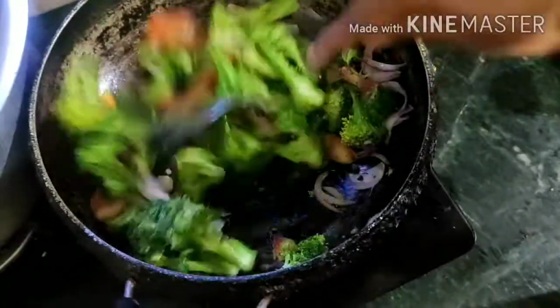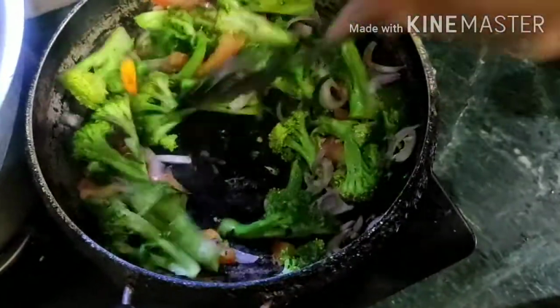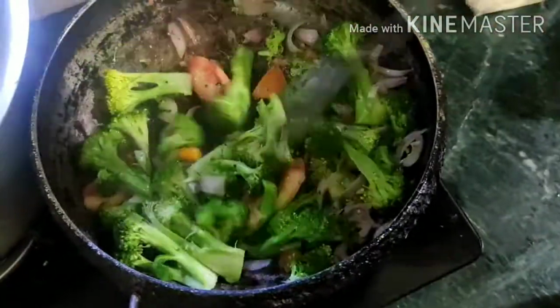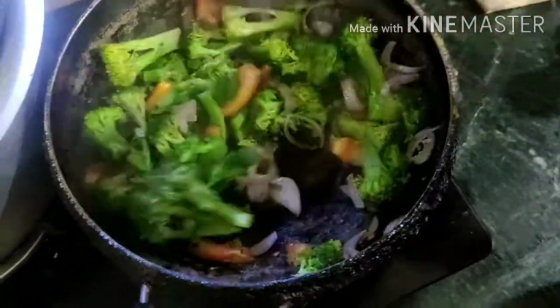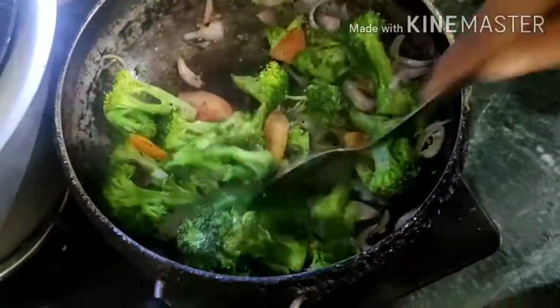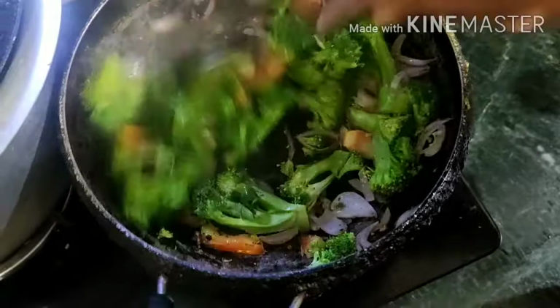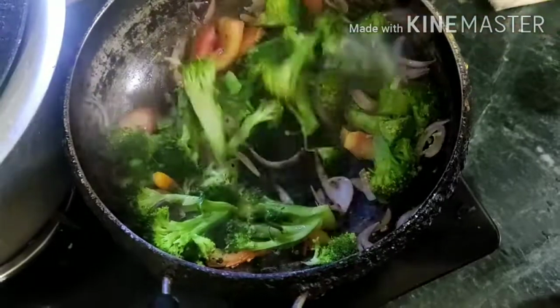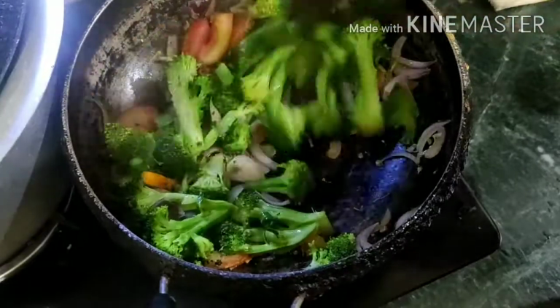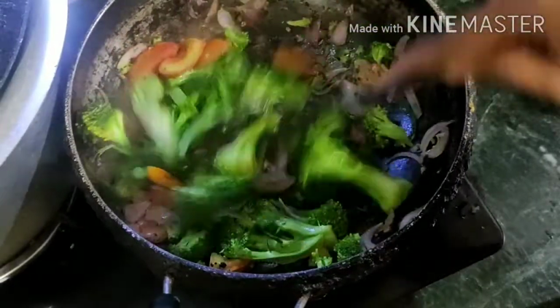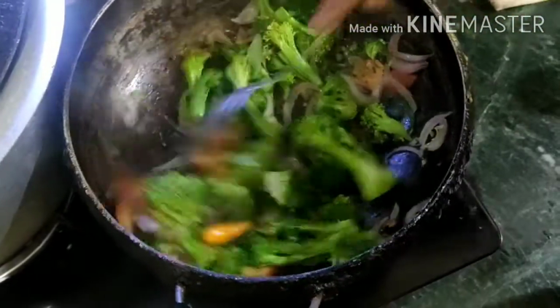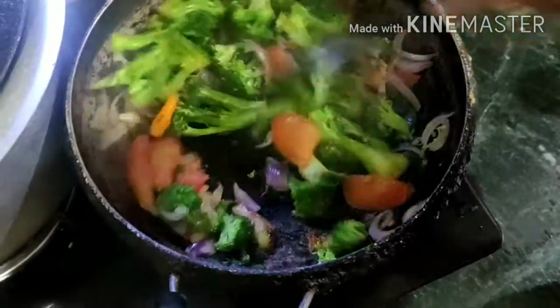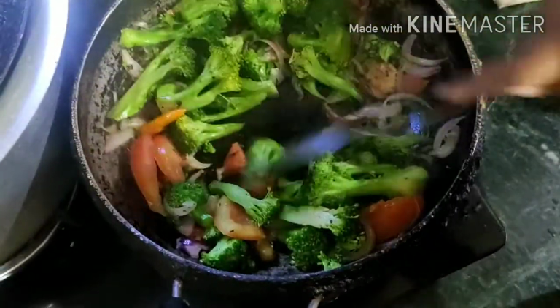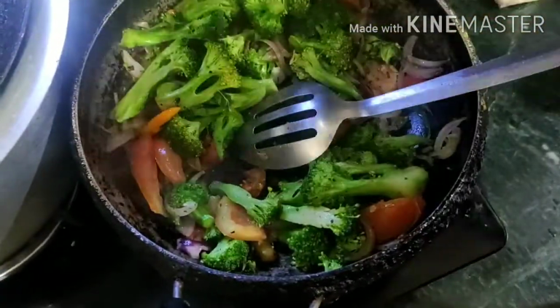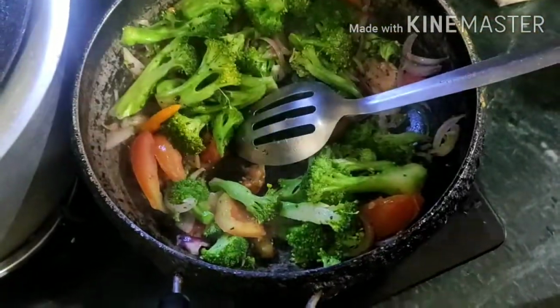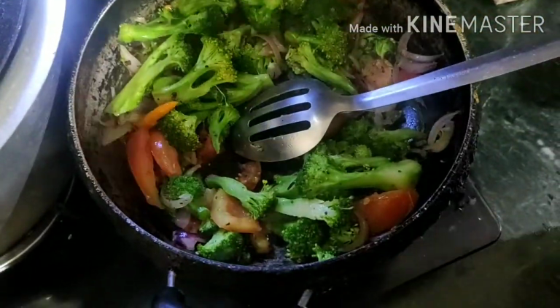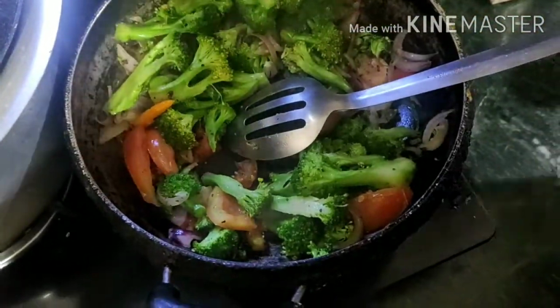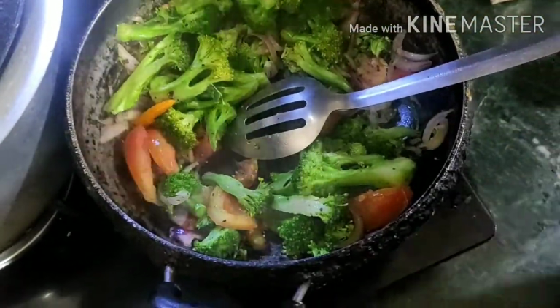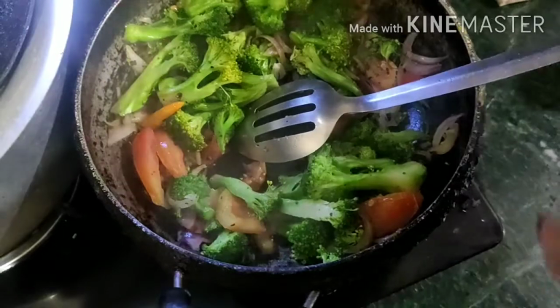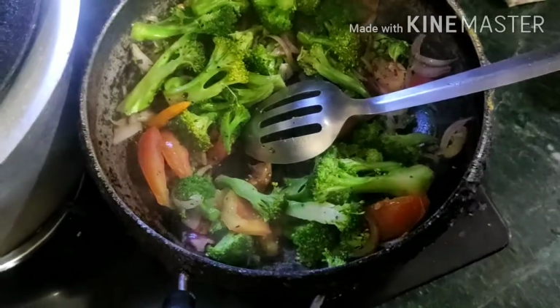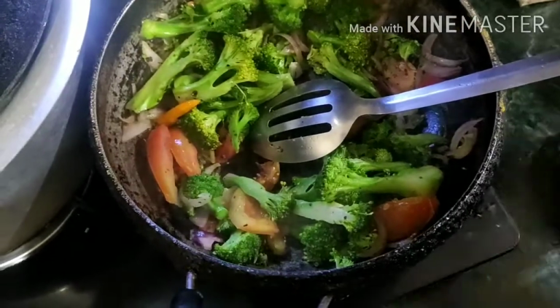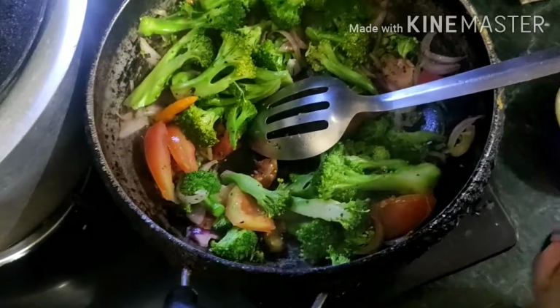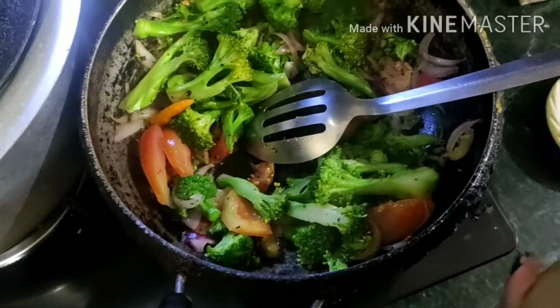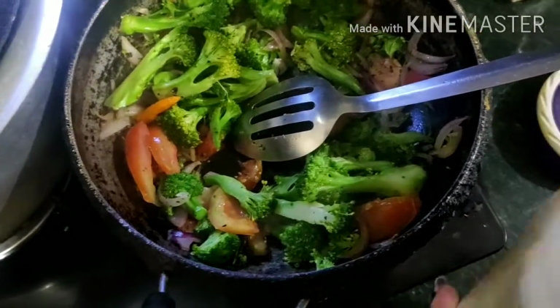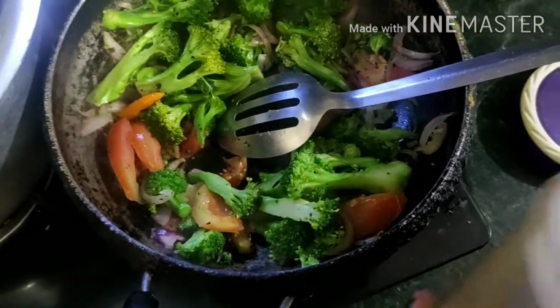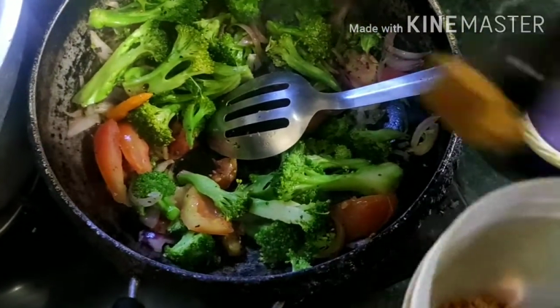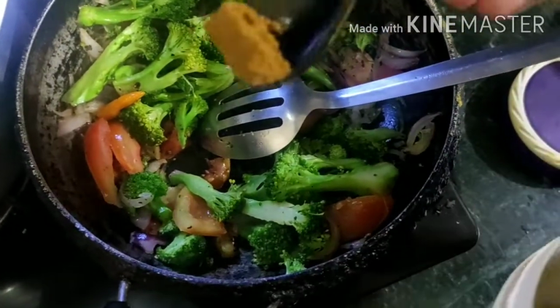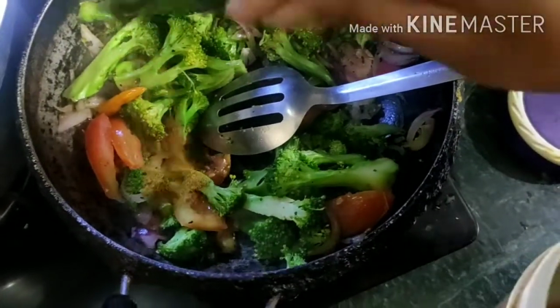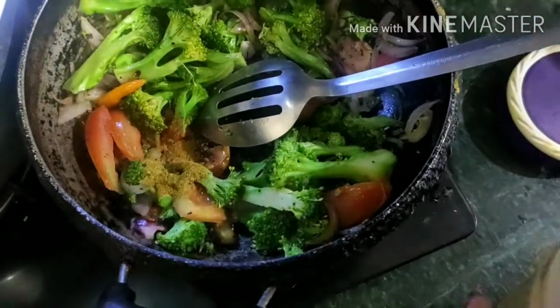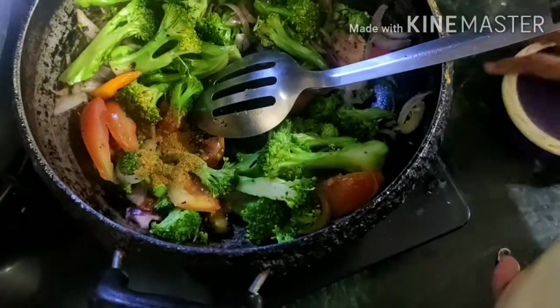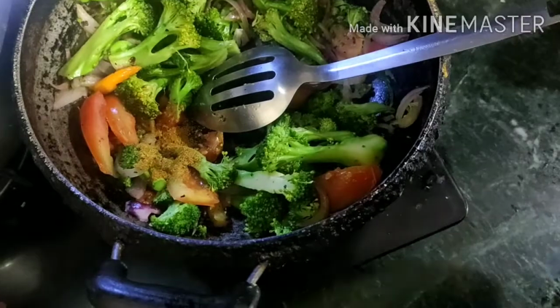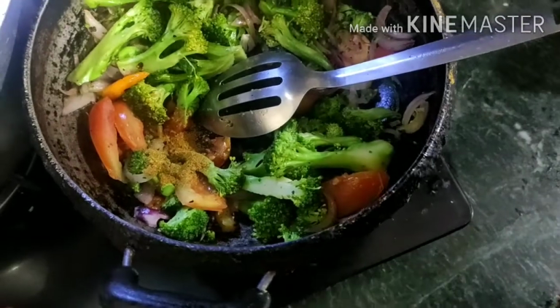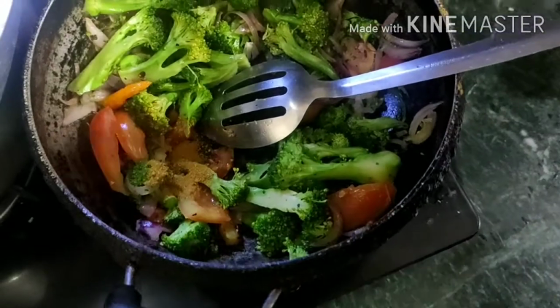I want to add a little onion. When I put in a little bit, I put the bell pepper. I will add a little more onion.